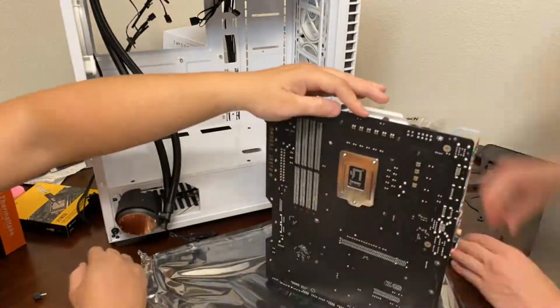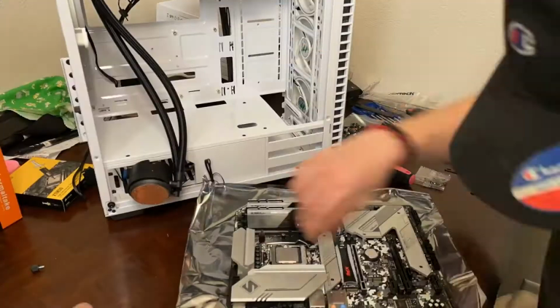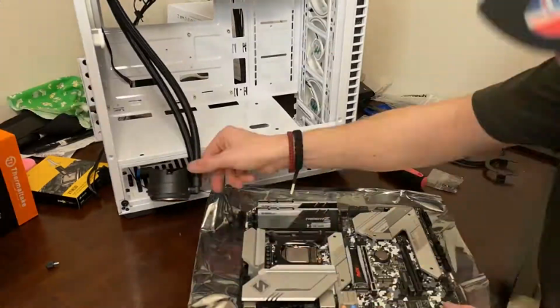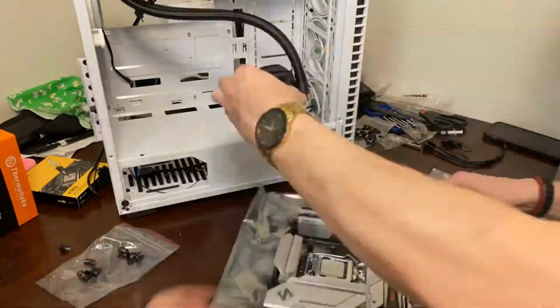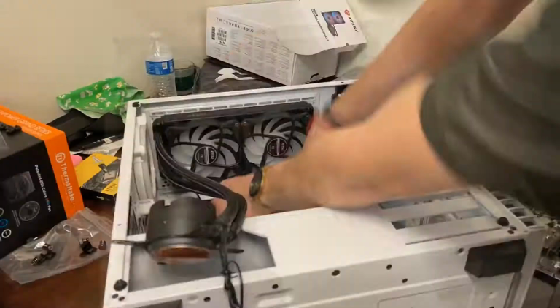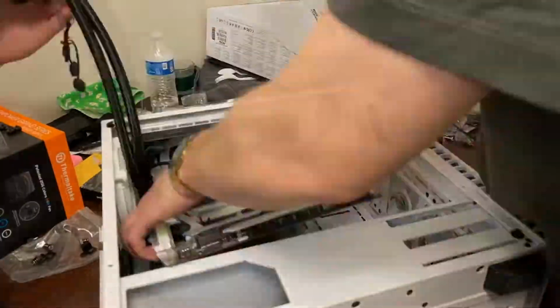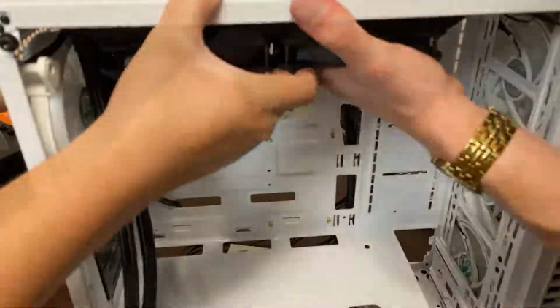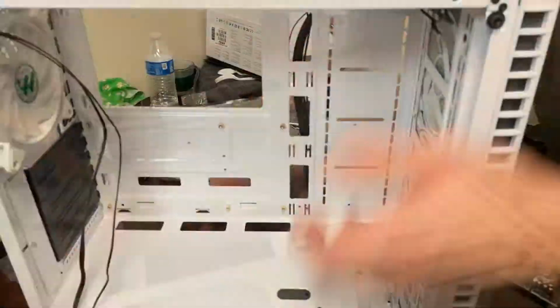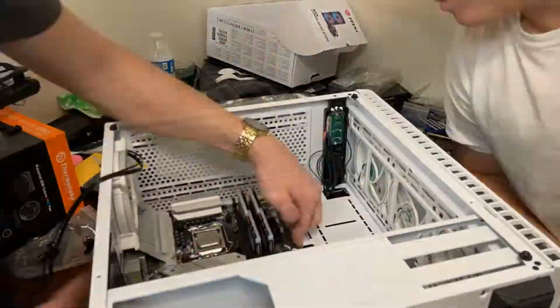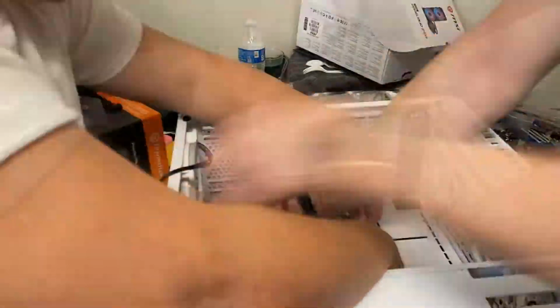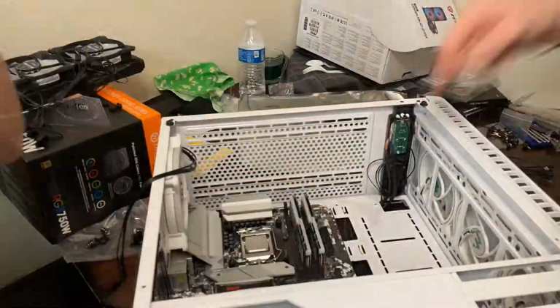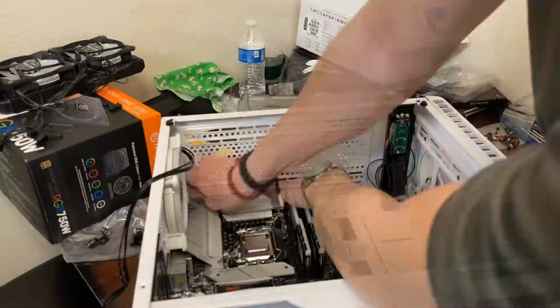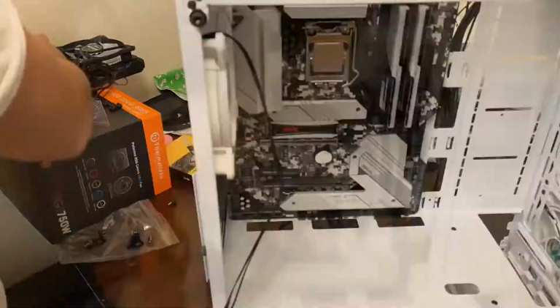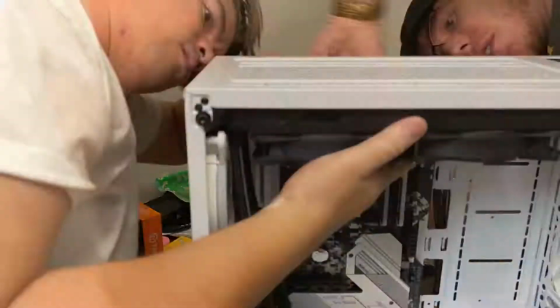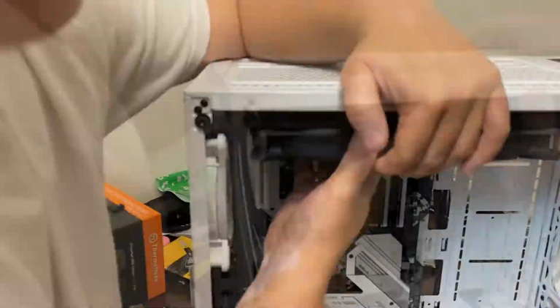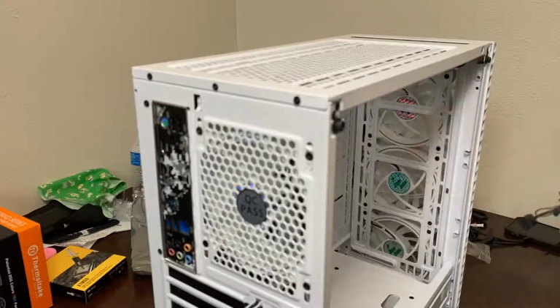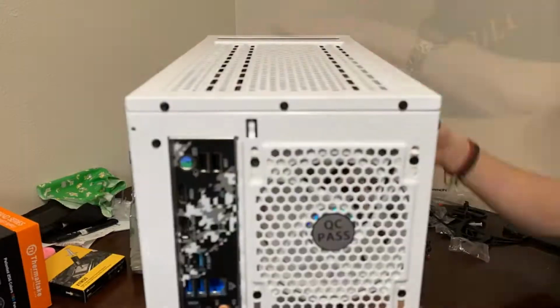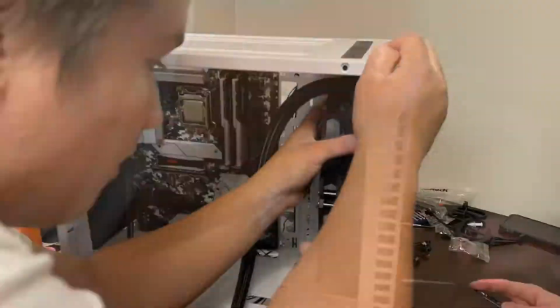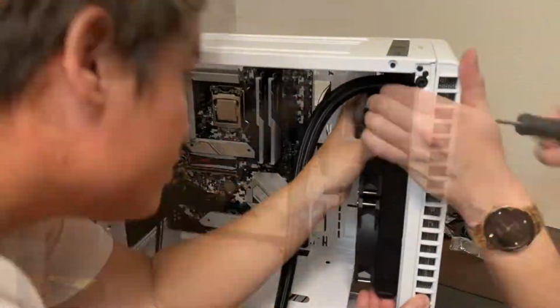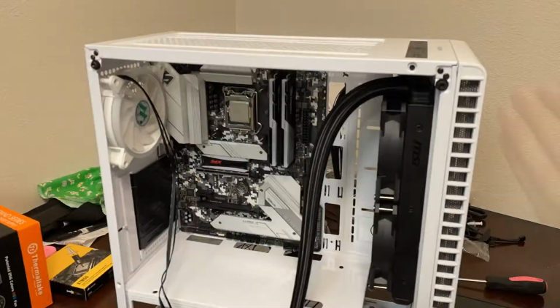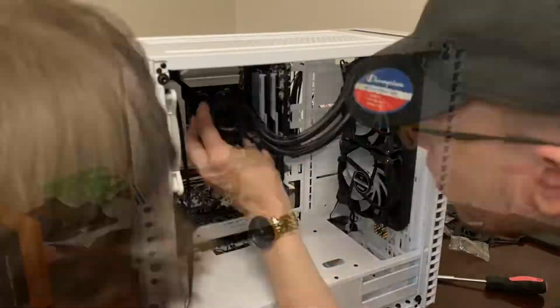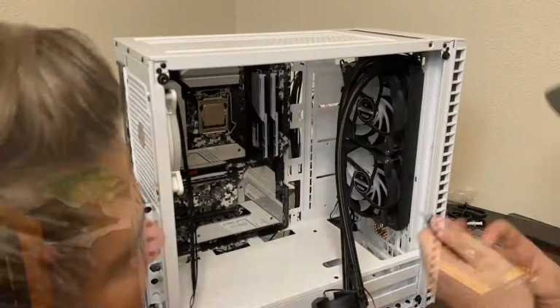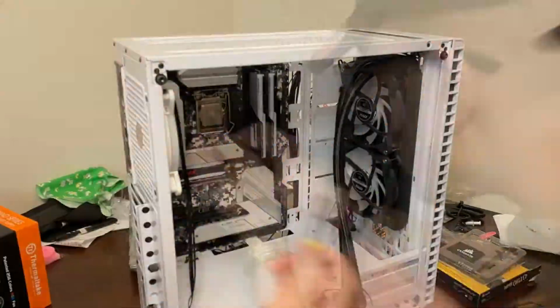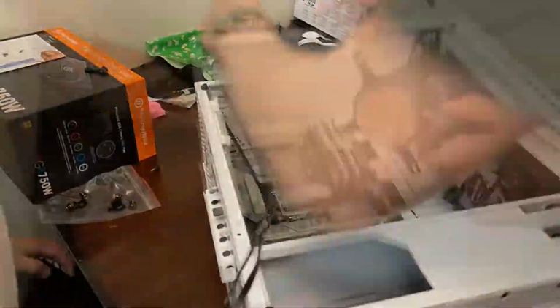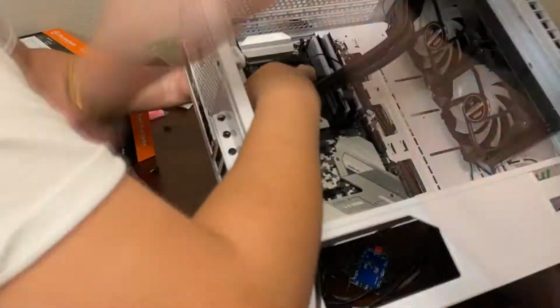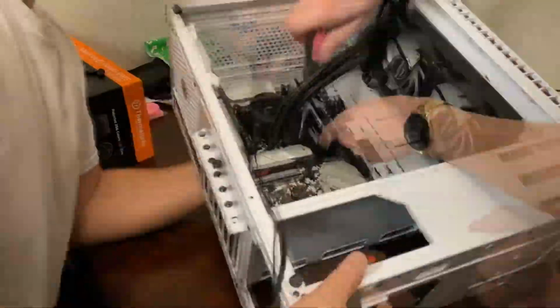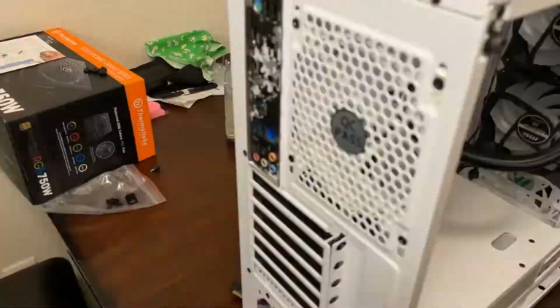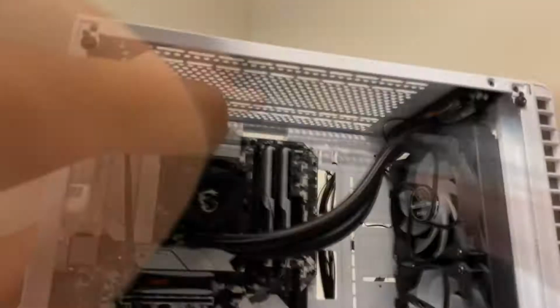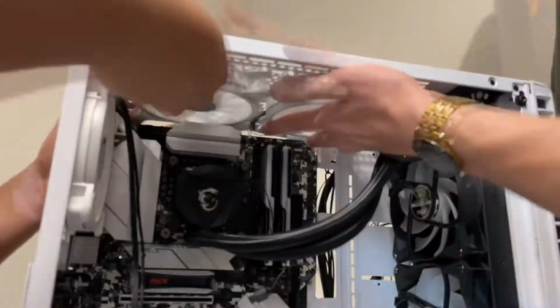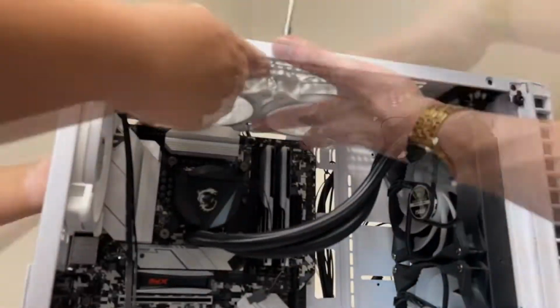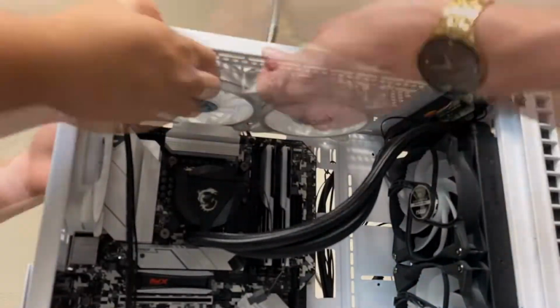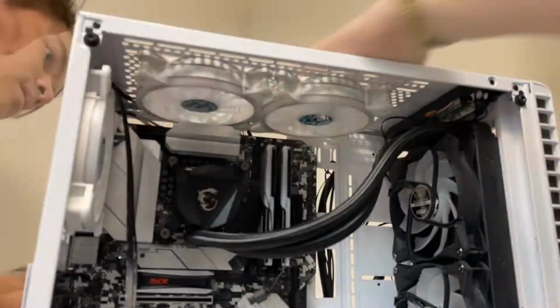Here's a little time-lapse of the PC and how fast we built it. Sorry to cut the video so short, but this is just the time-lapse and I hope you guys enjoy the video.